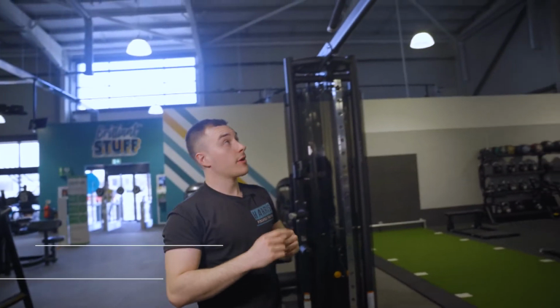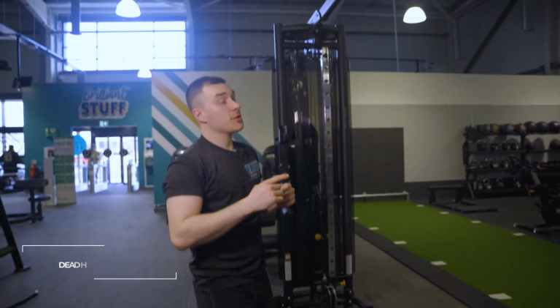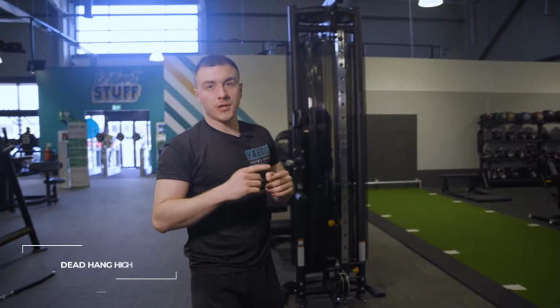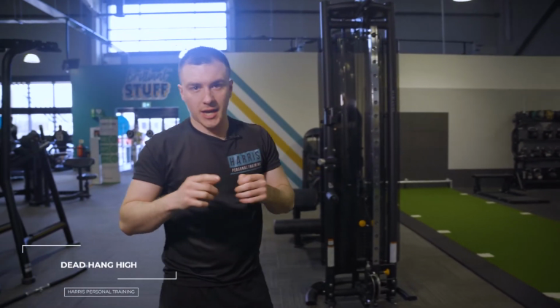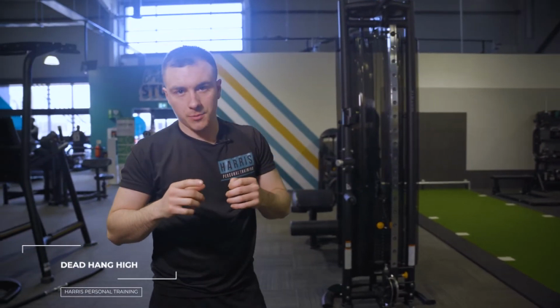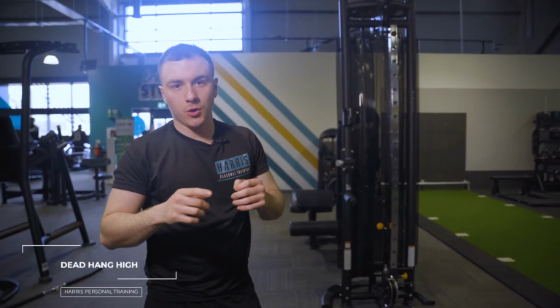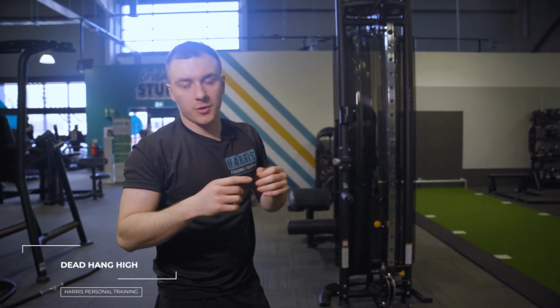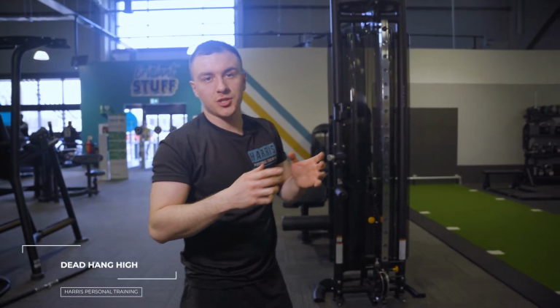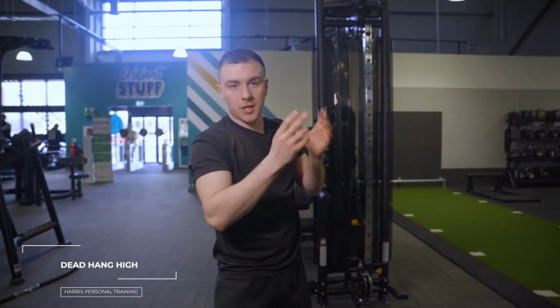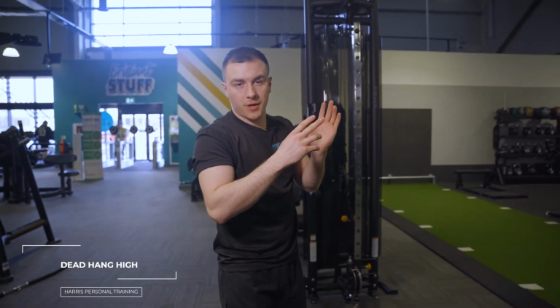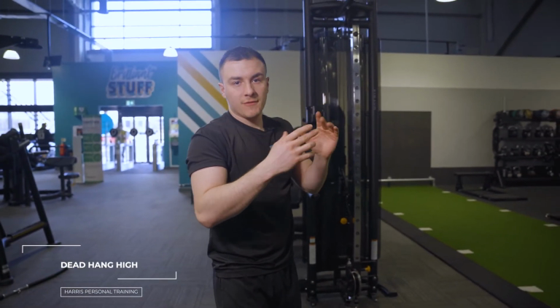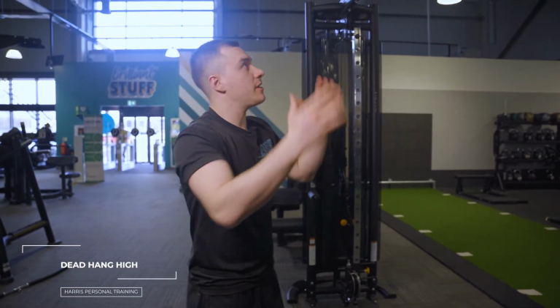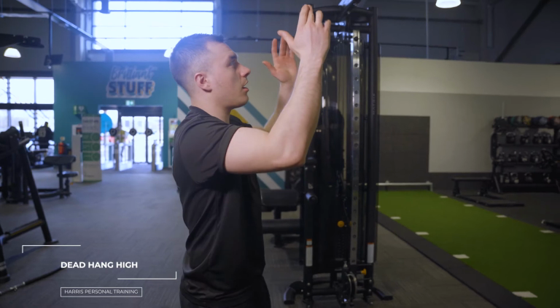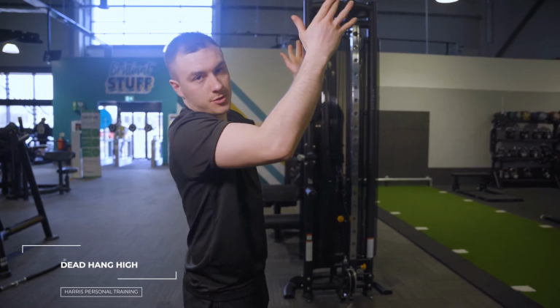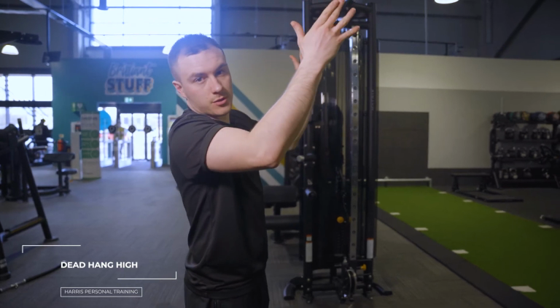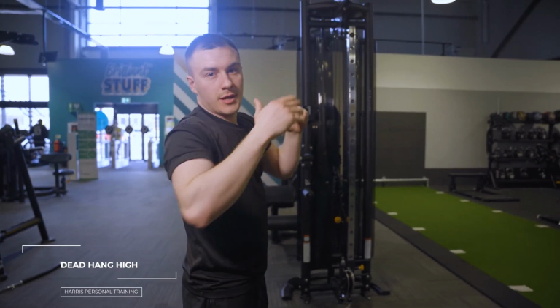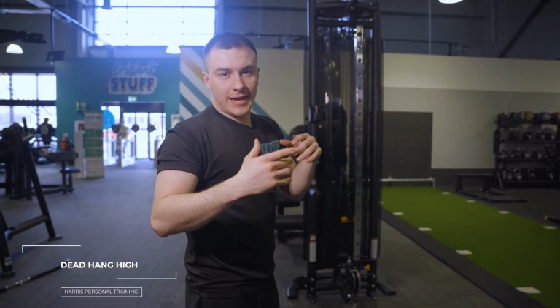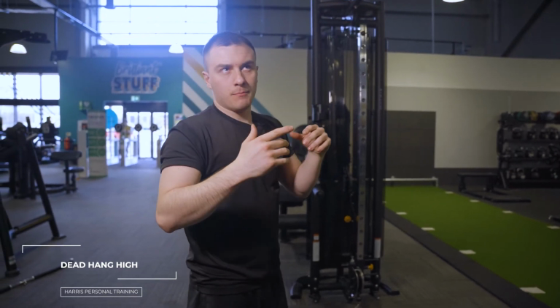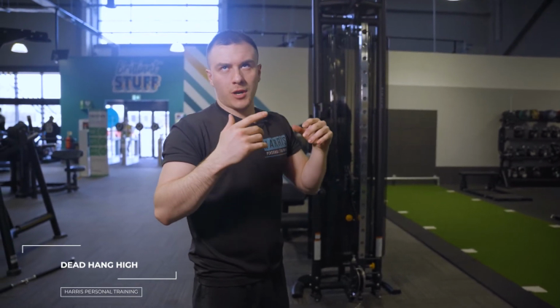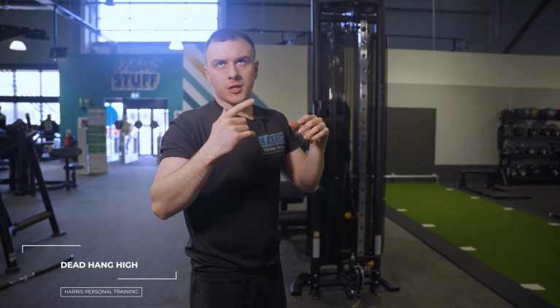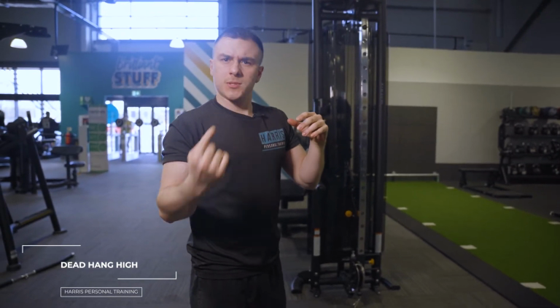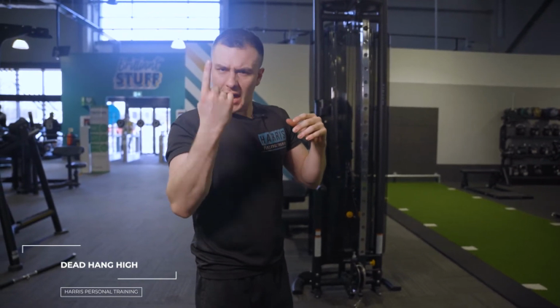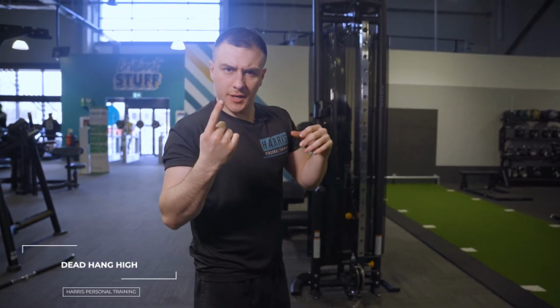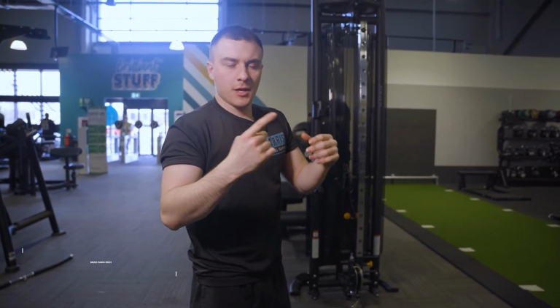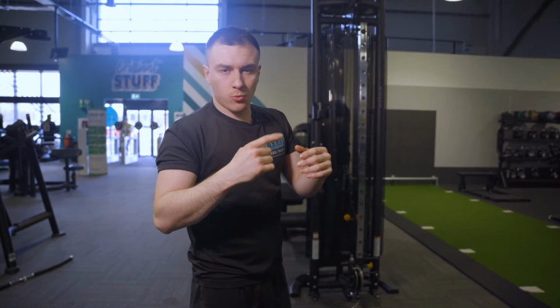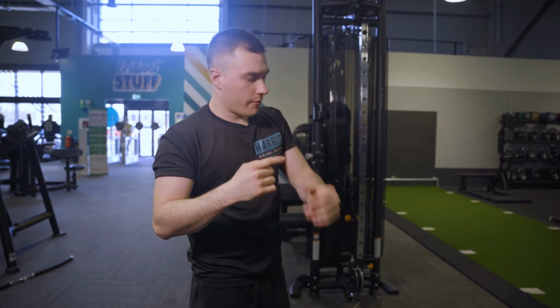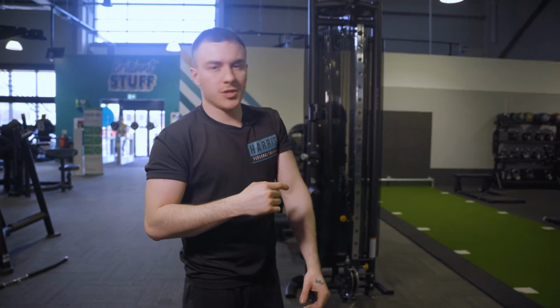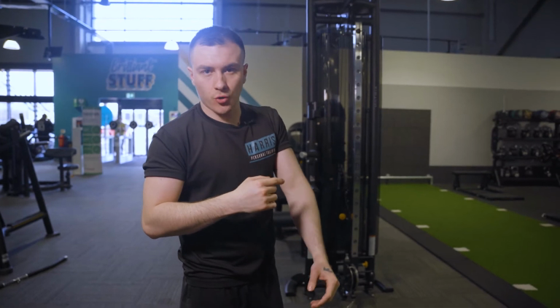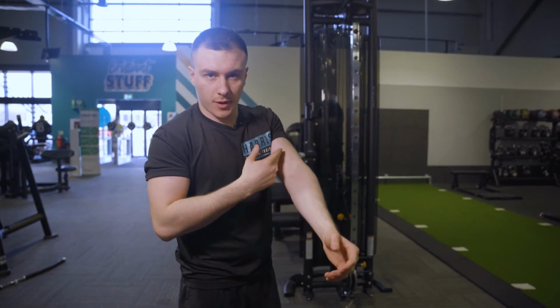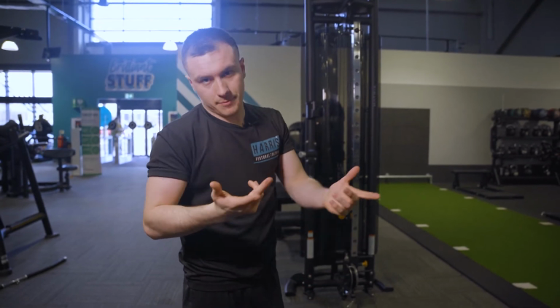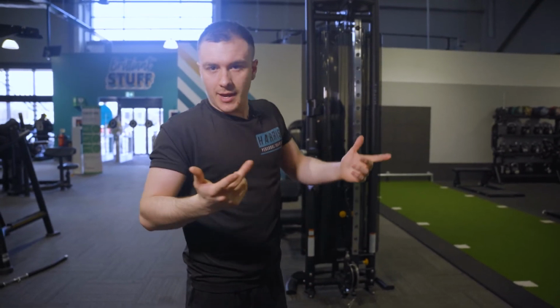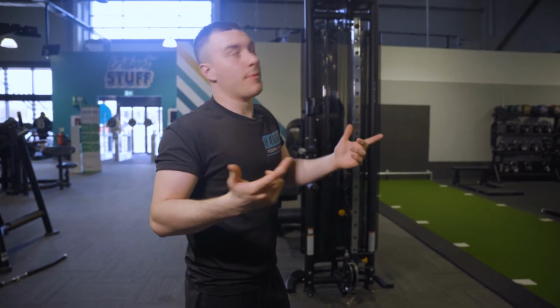For this one you can actually use any pull-up machine you want. You can go assisted, just take this half up there. For sake of ease I've decided to use this one. It's a dead hang but we're actually going to go on the top half of the dead hang. This will encourage the endurance of your bicep and your back.